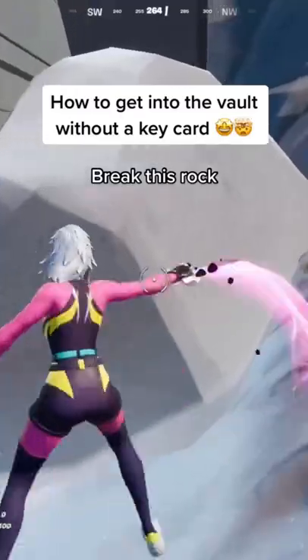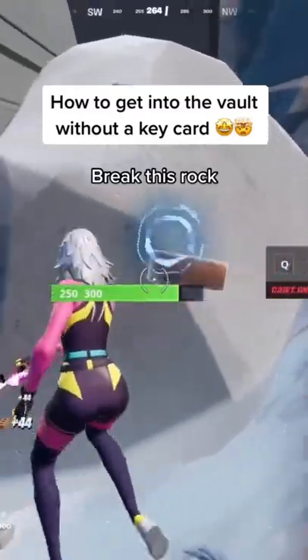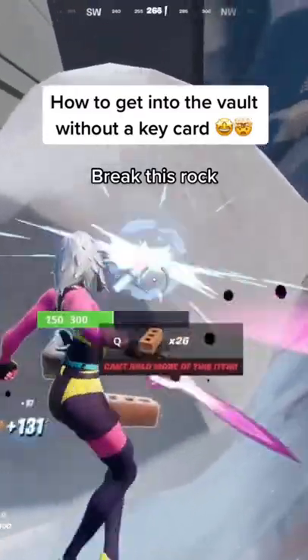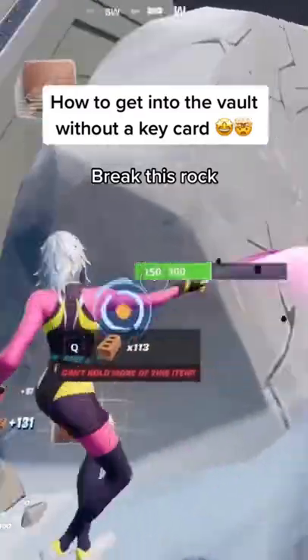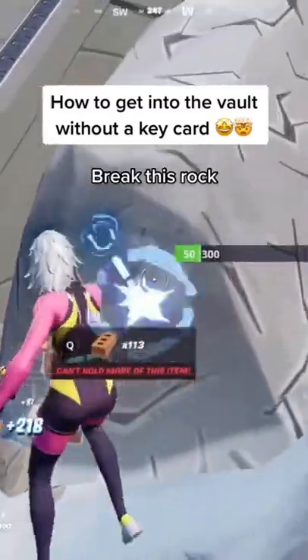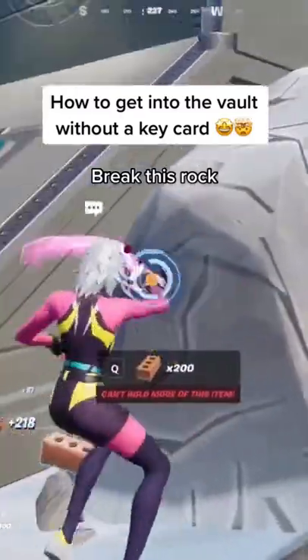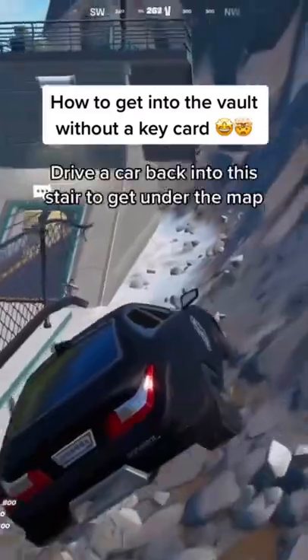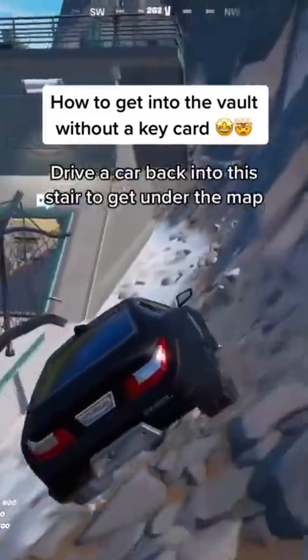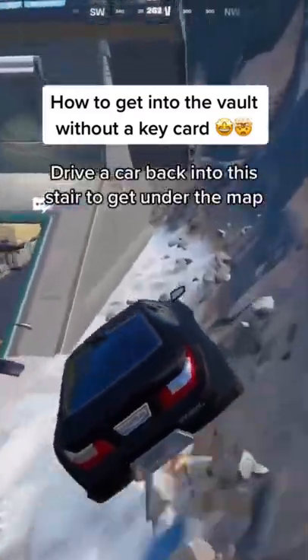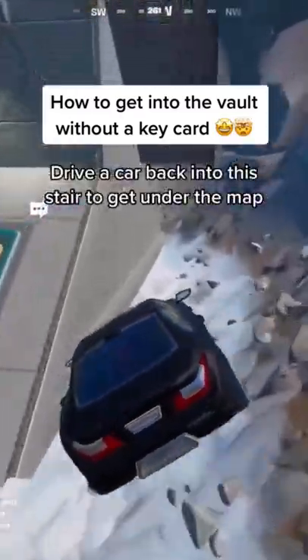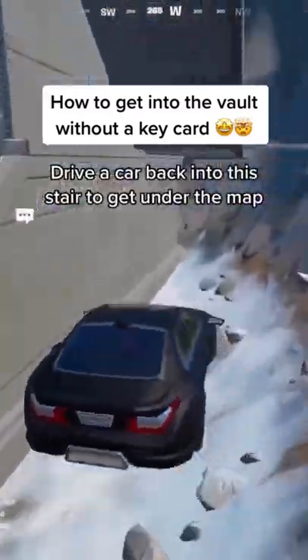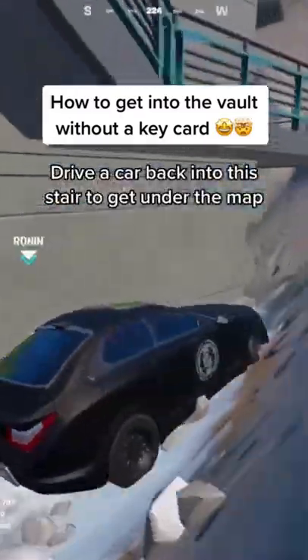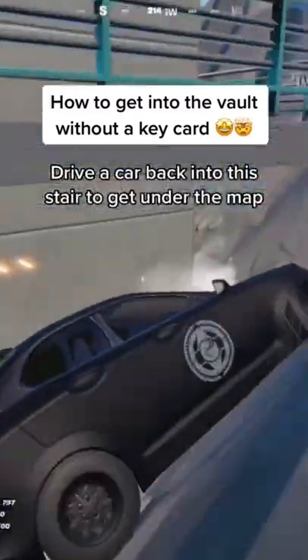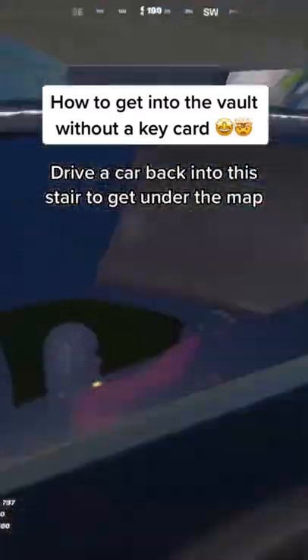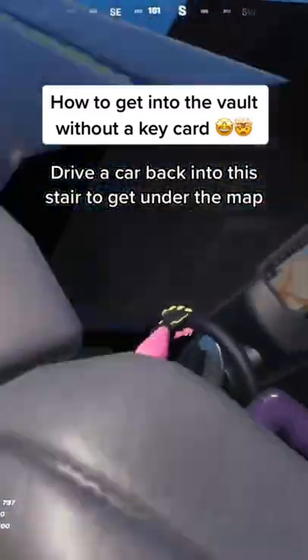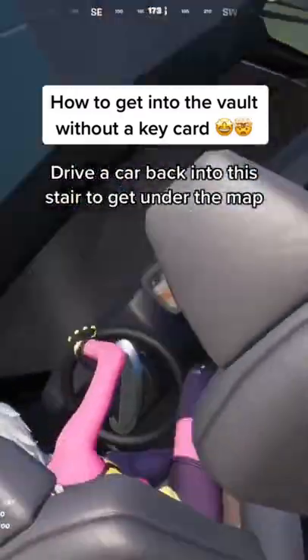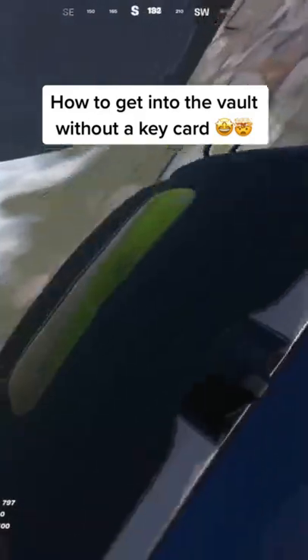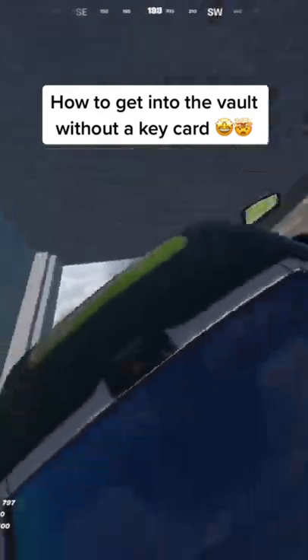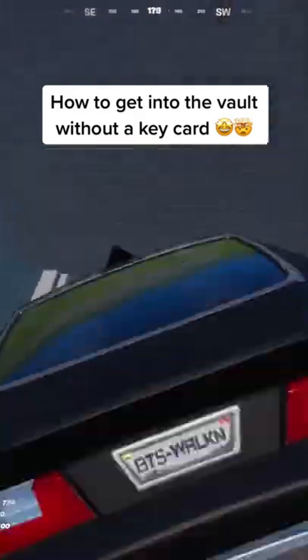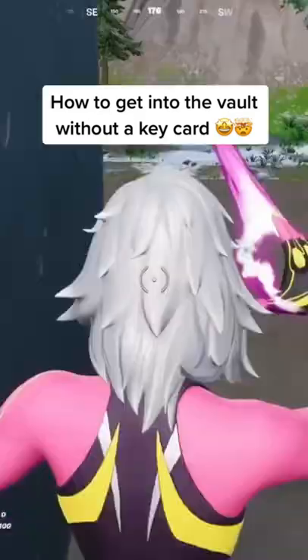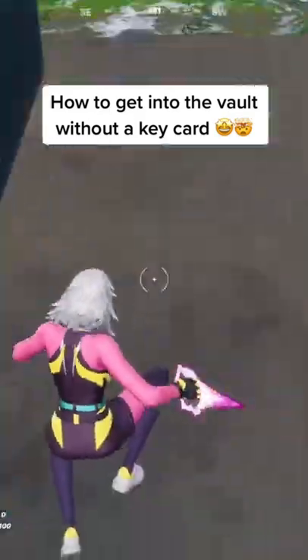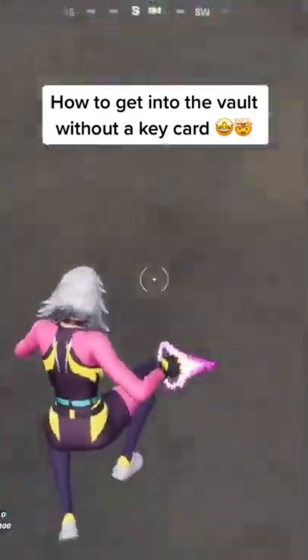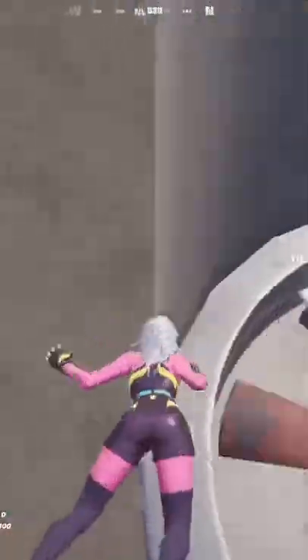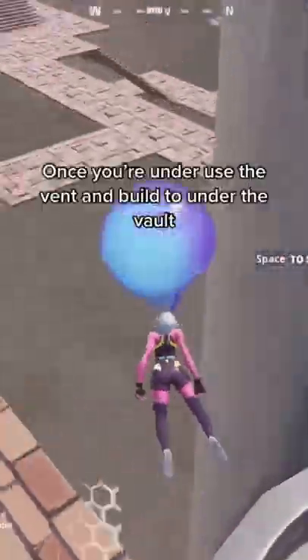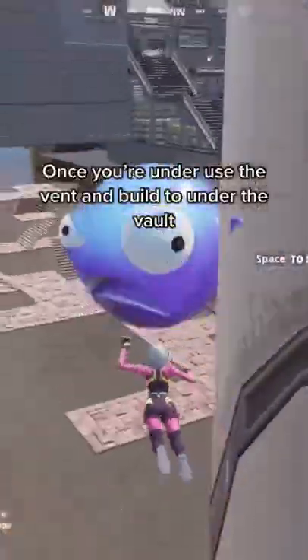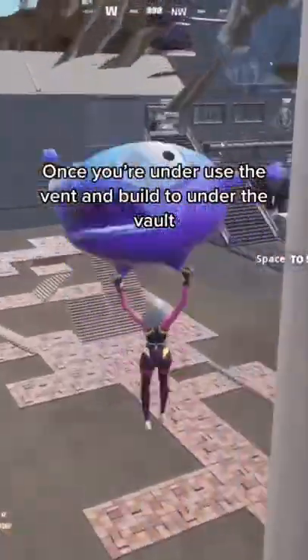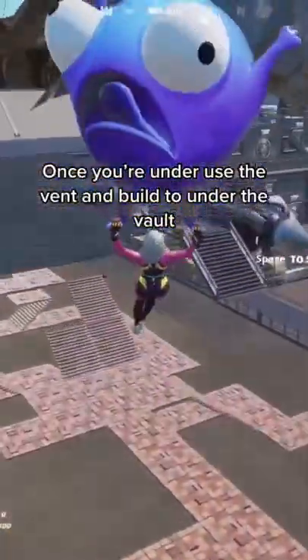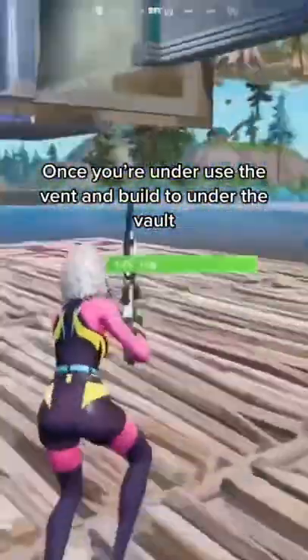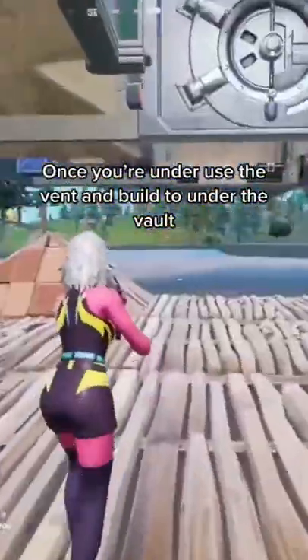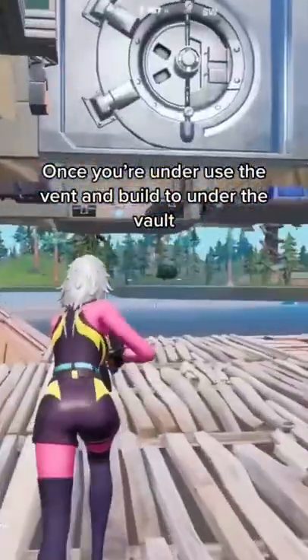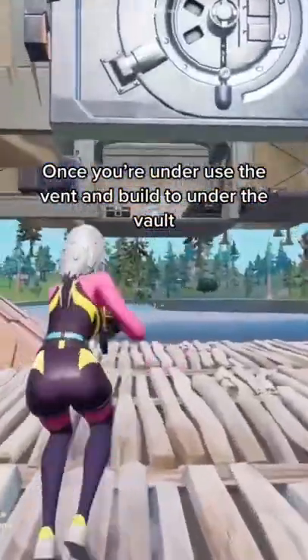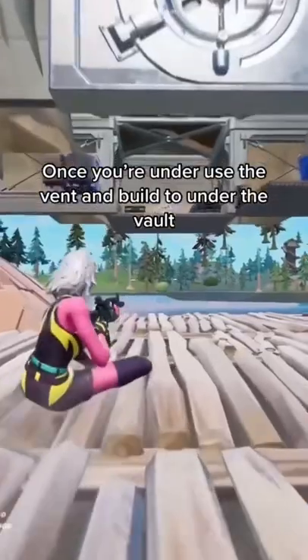Break this rock. Drive a car back into this stair to get under the map. Once you're under, use the vent and build to under the vault.